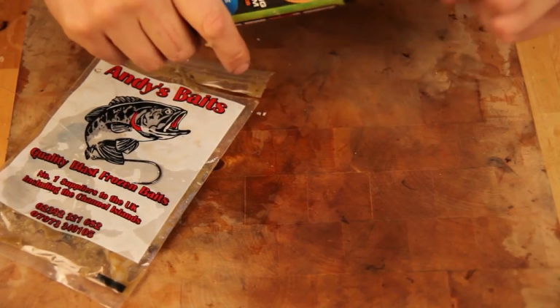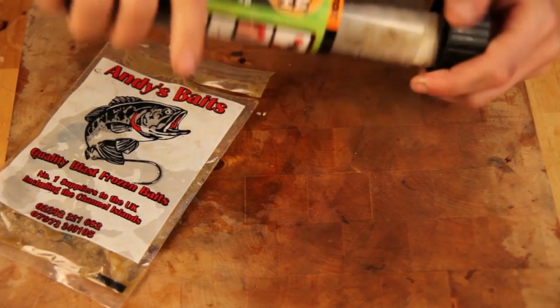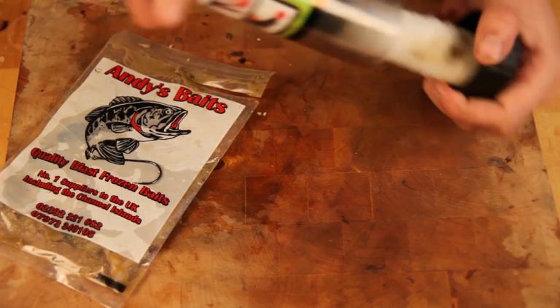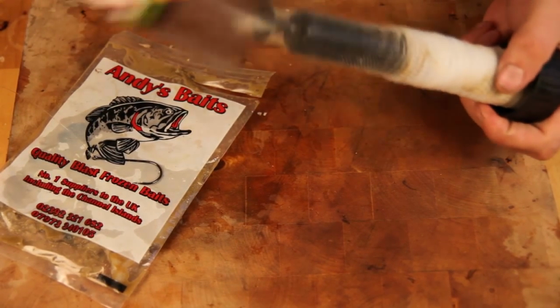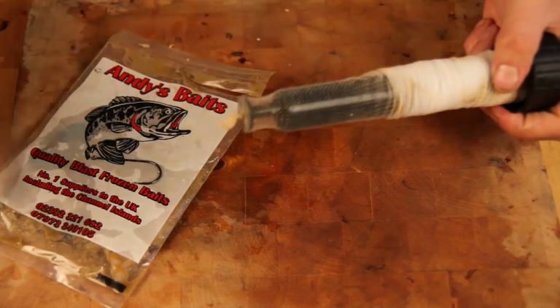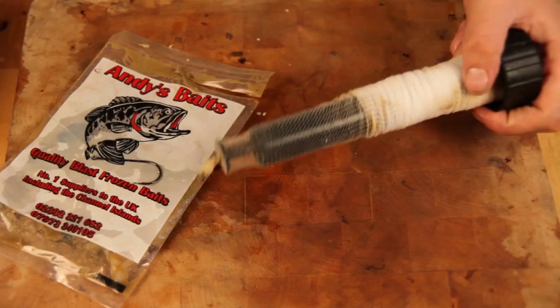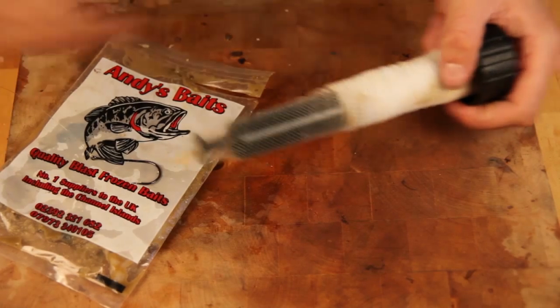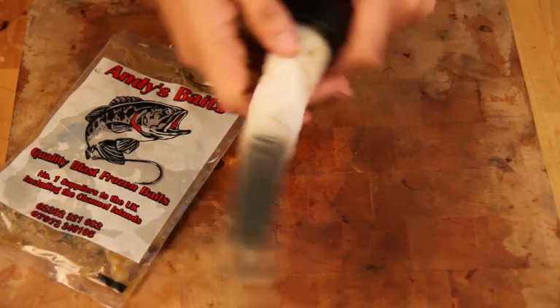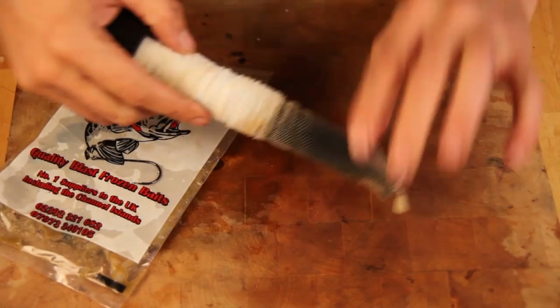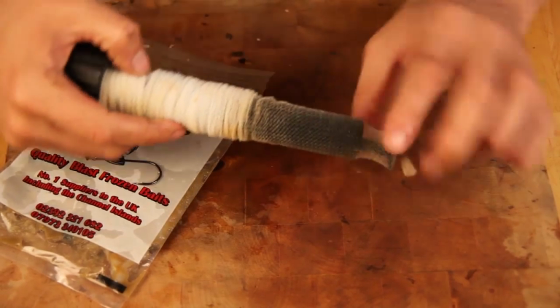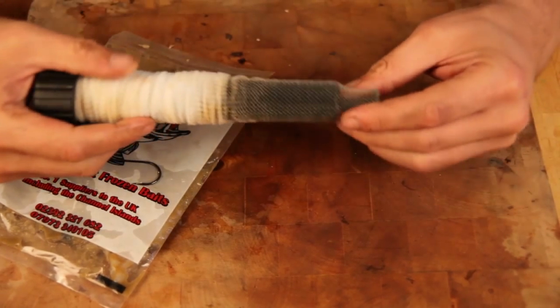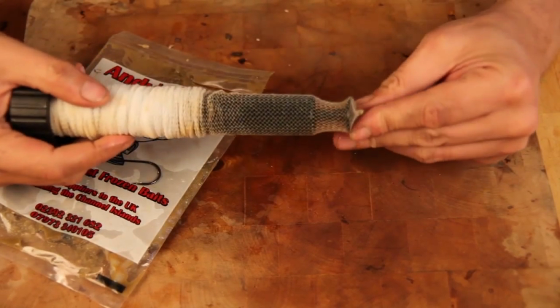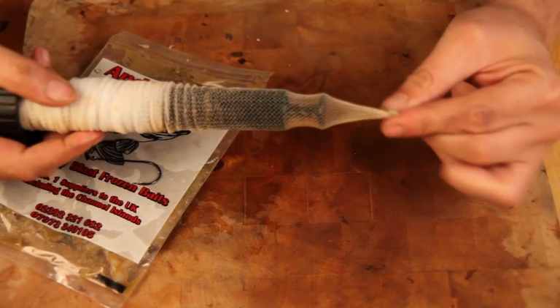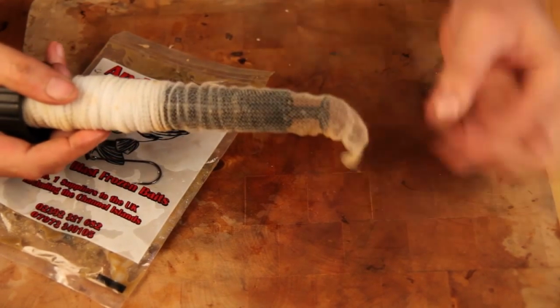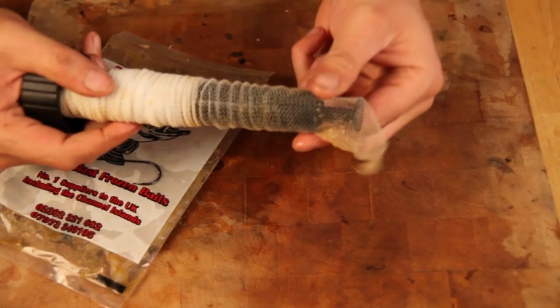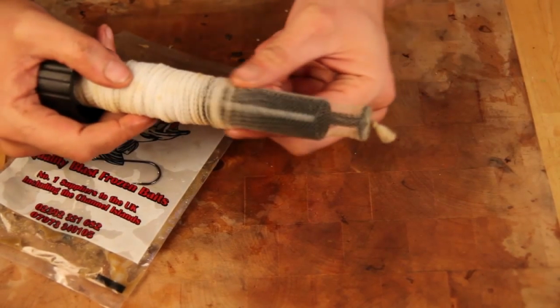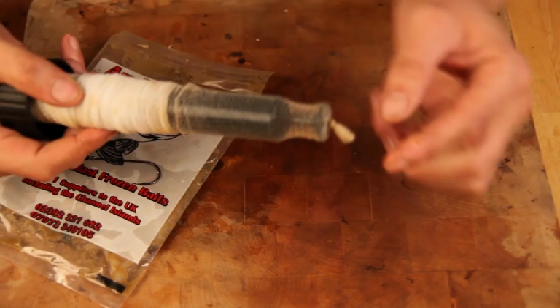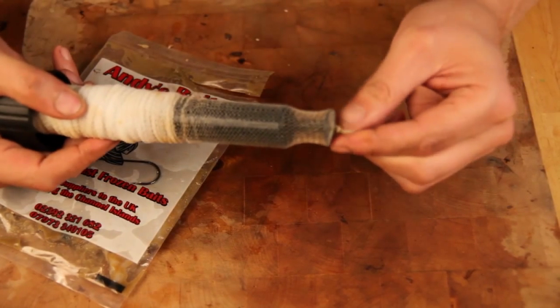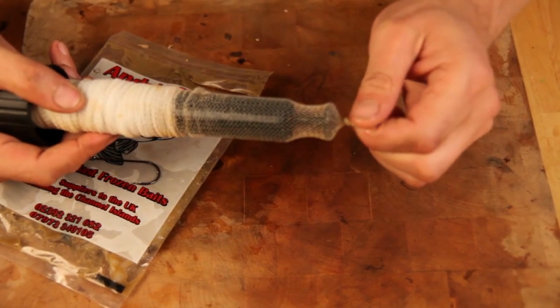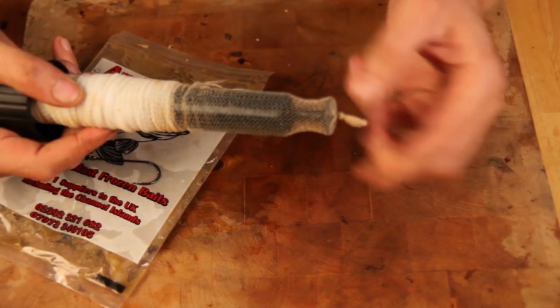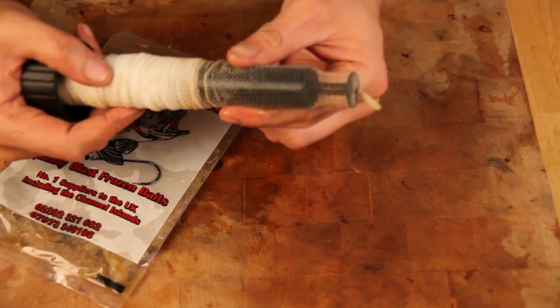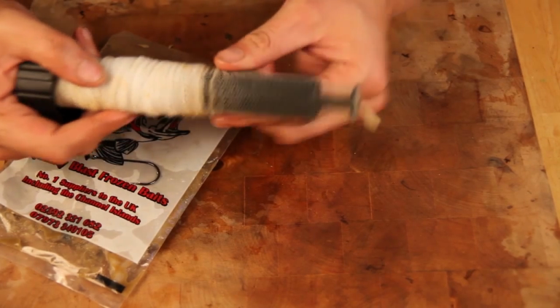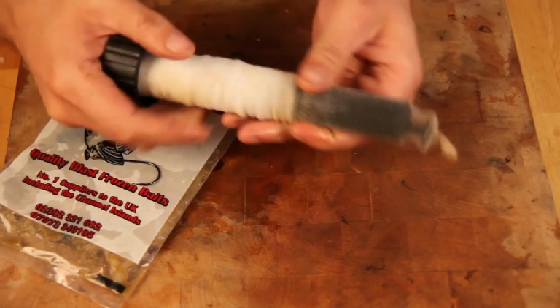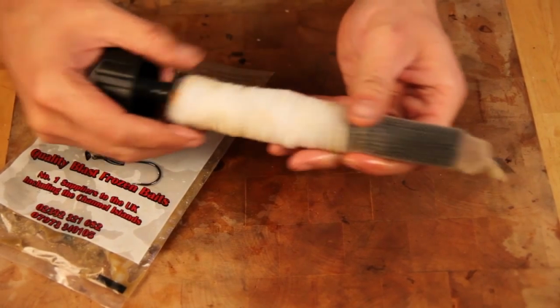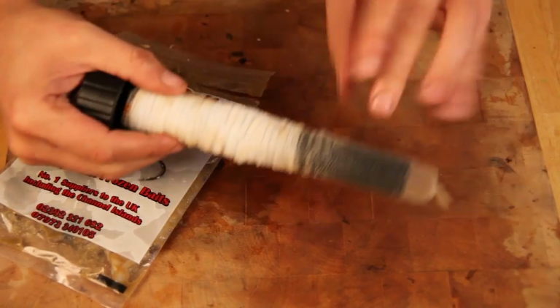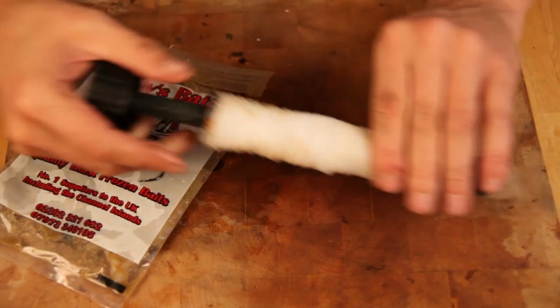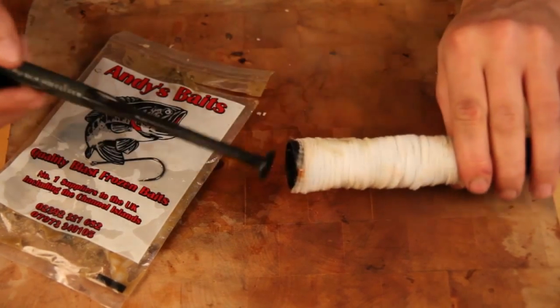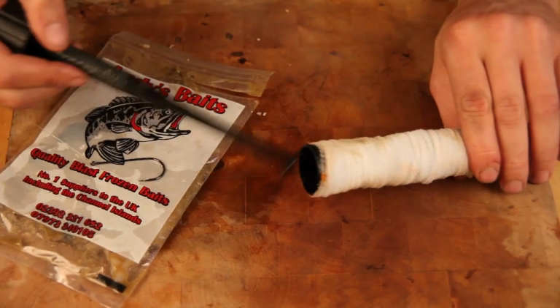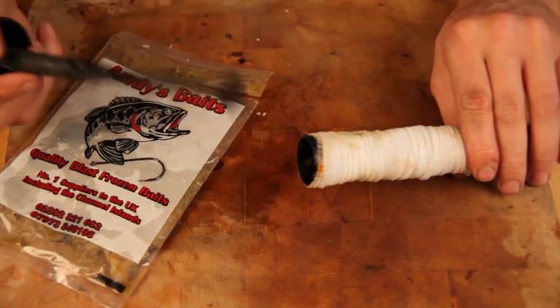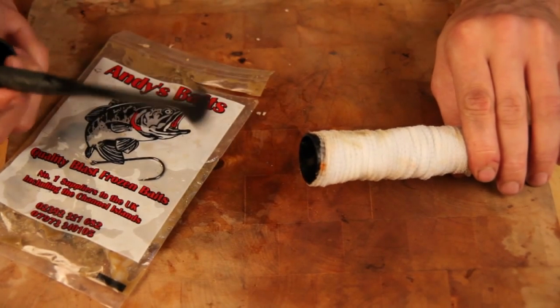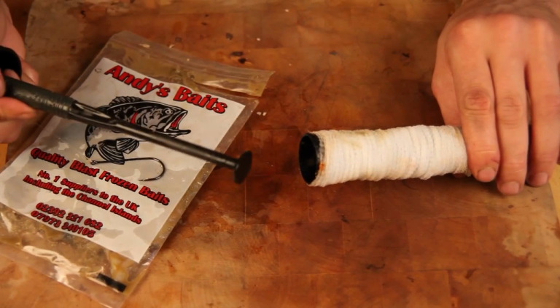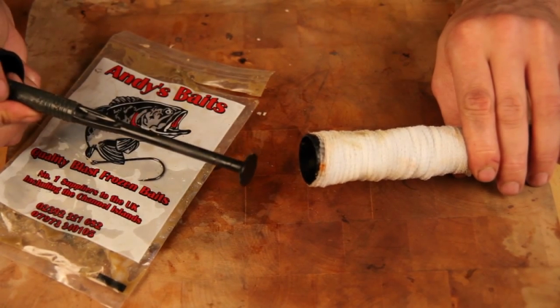If you open the tube up here, what you've got inside is this mesh bag. You tie a knot in one end to secure it. You've also got a funnel and a little plunger.